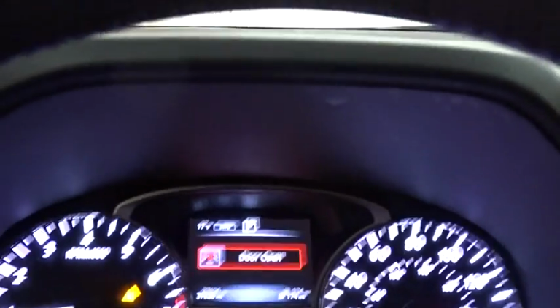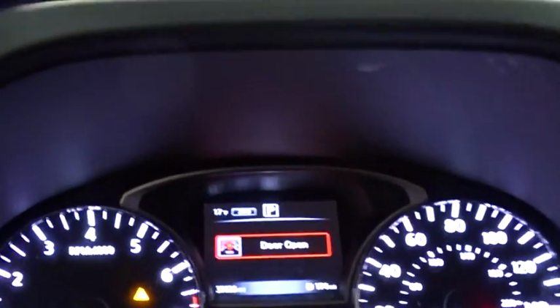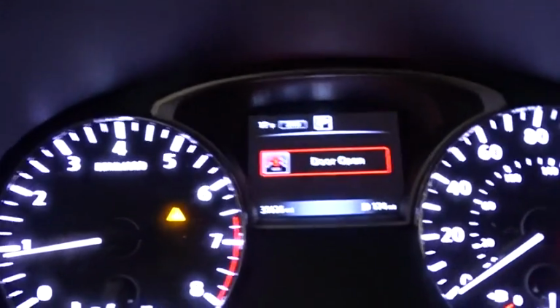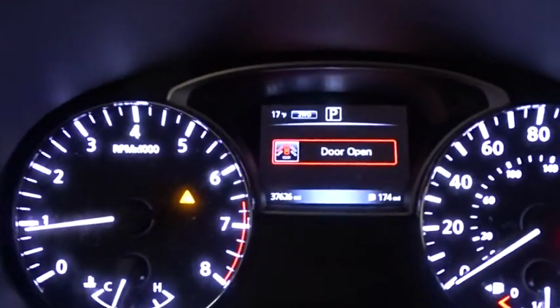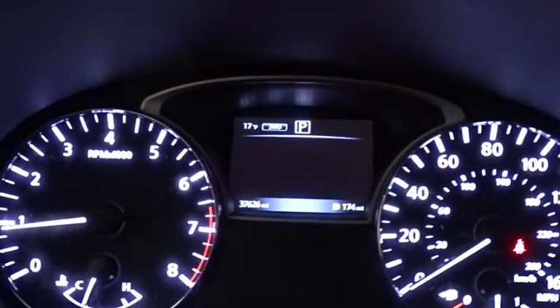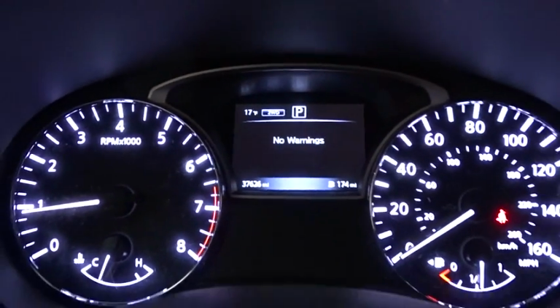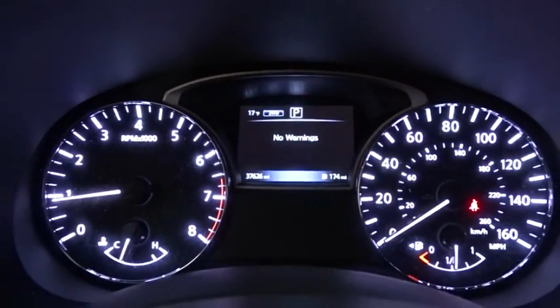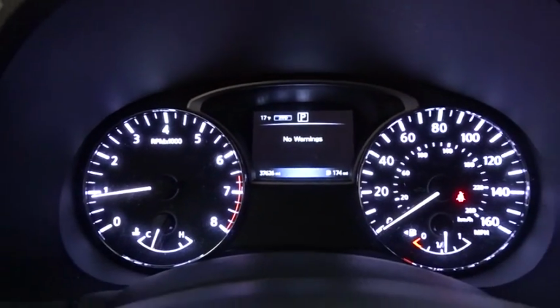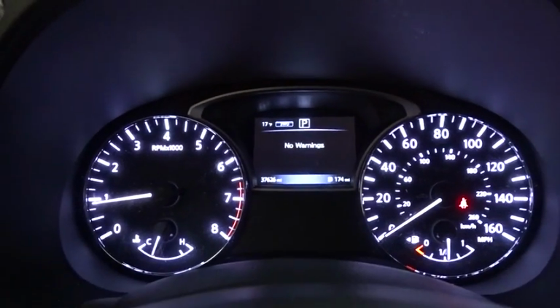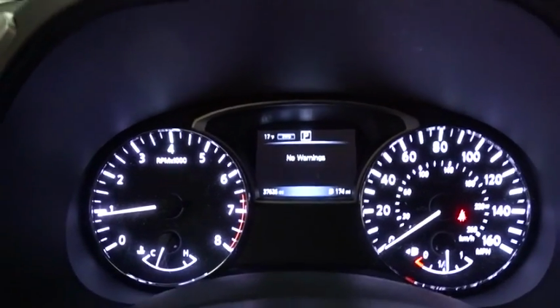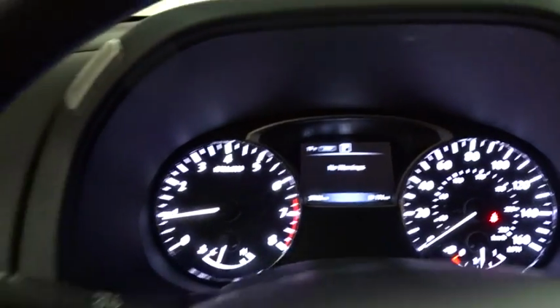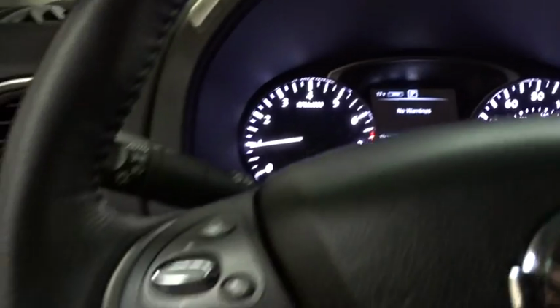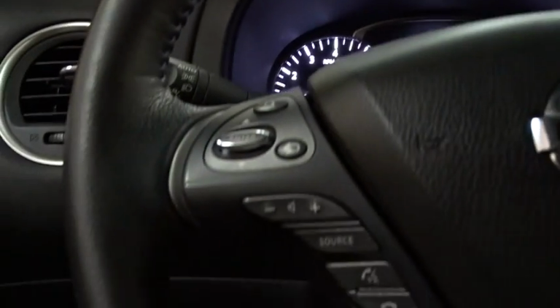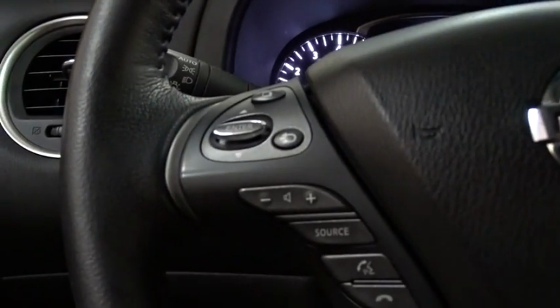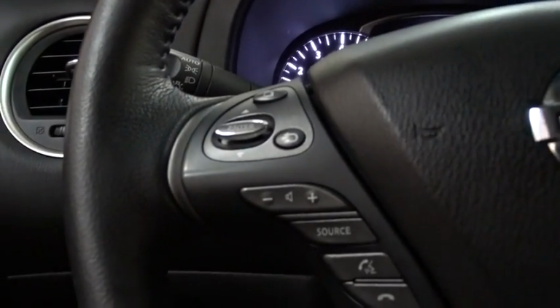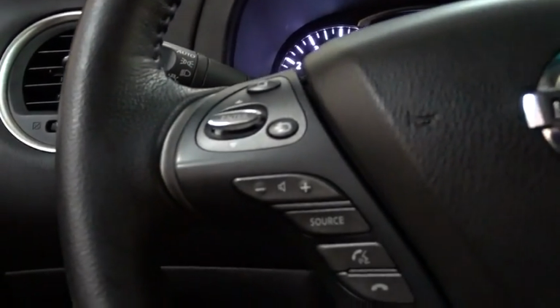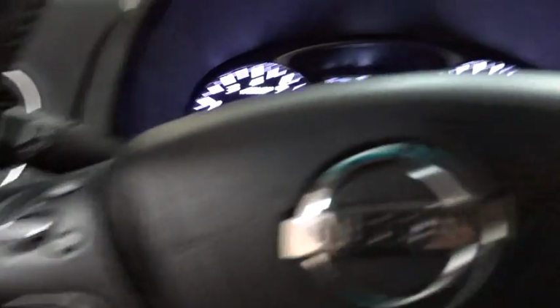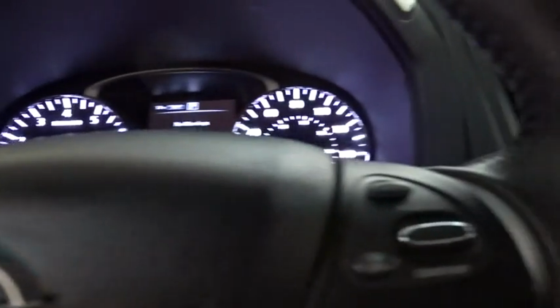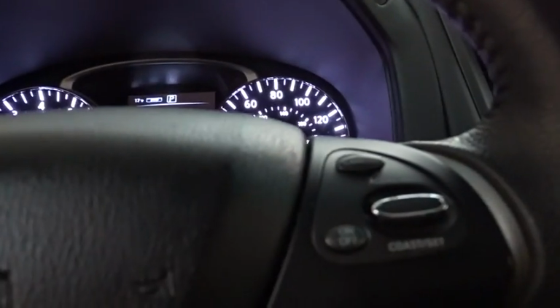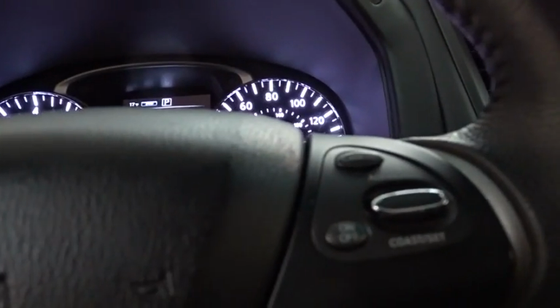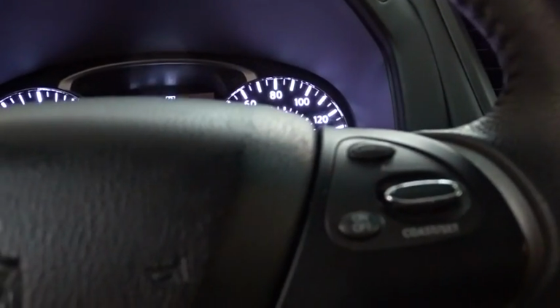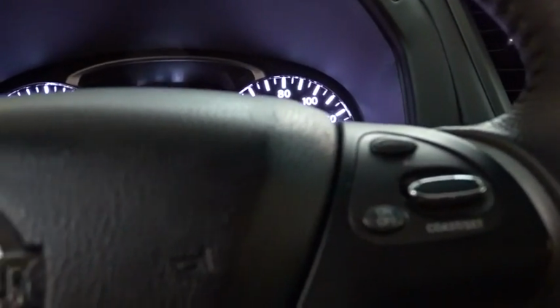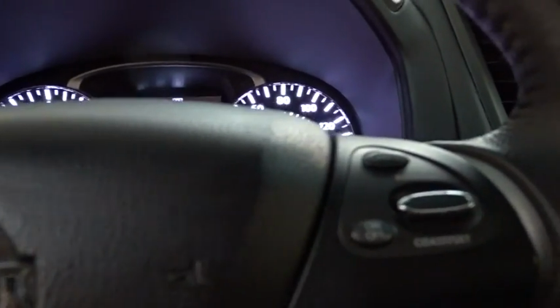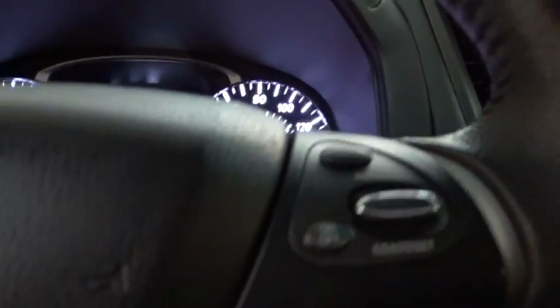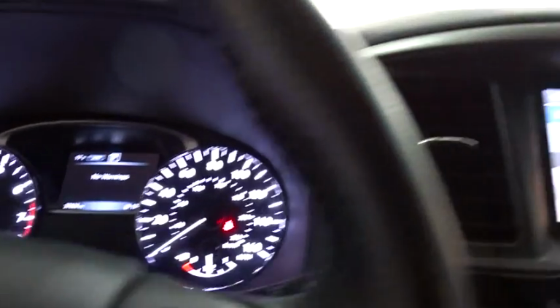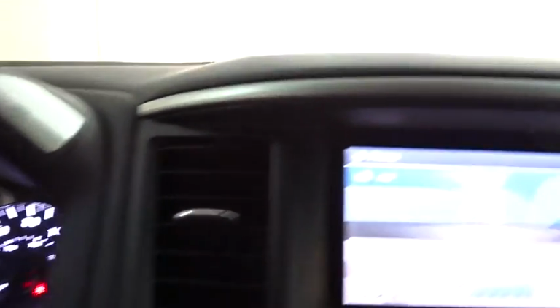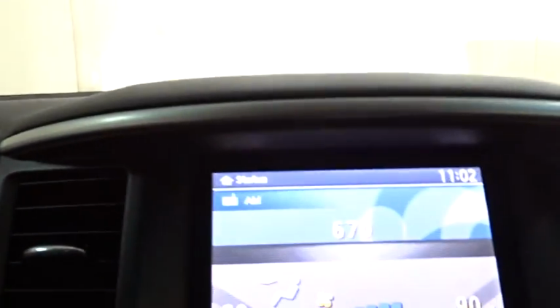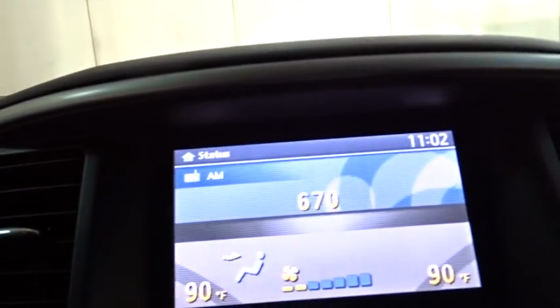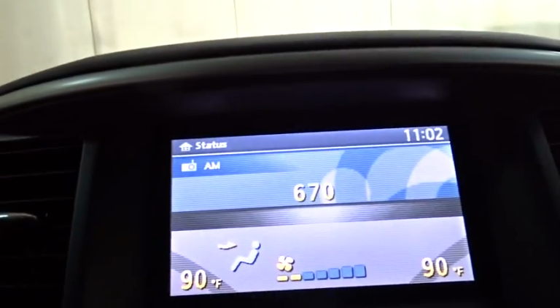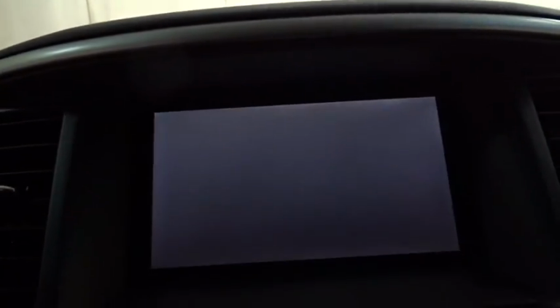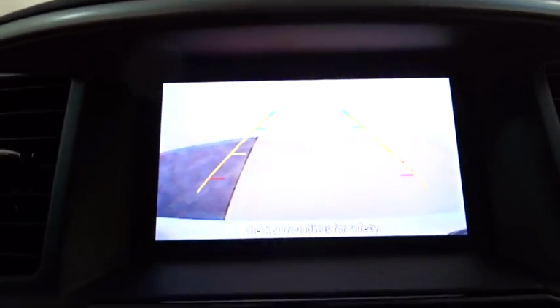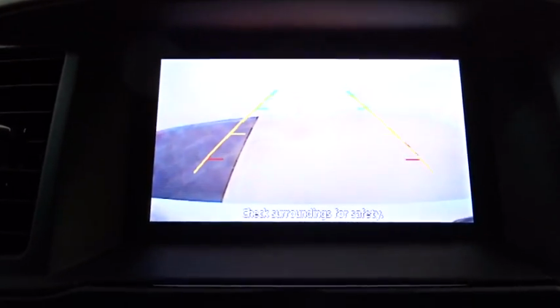Bluetooth, power steering, adjustable steering wheel, cruise control, aluminum wheels, keyless start, four-wheel drive, four-wheel disc brakes, universal garage door opener, AM FM stereo radio, climate control.